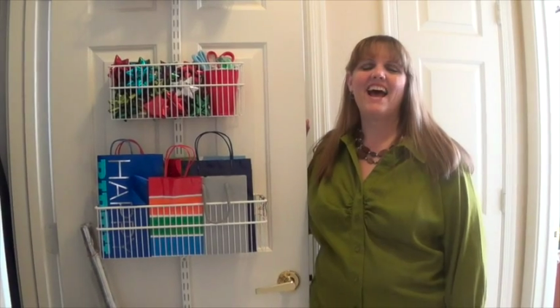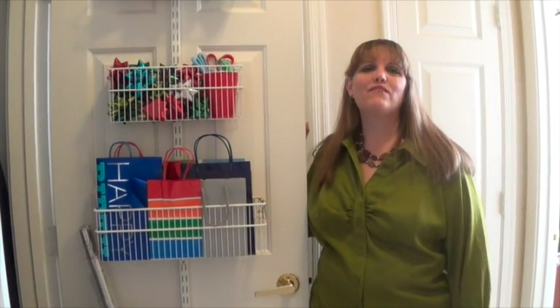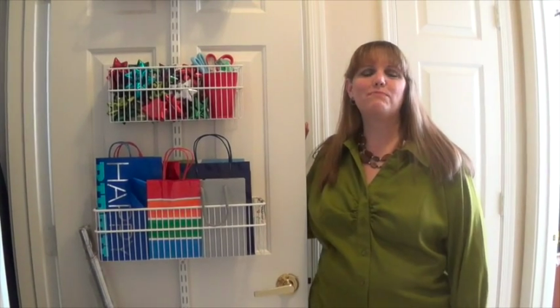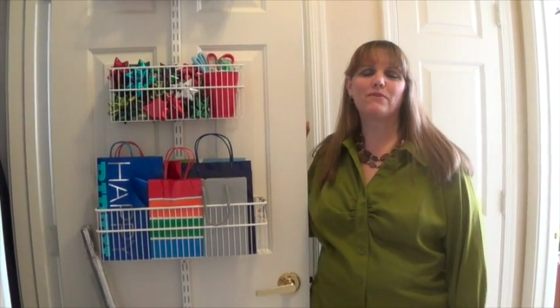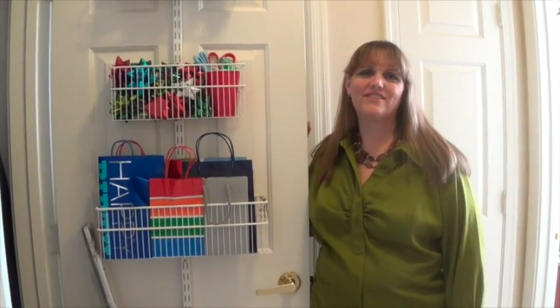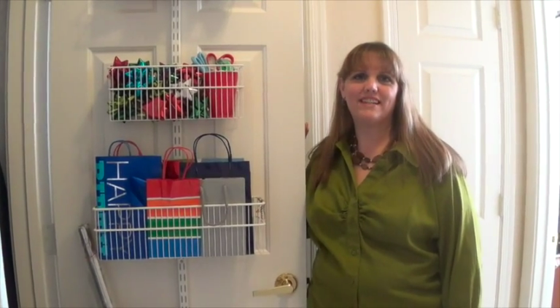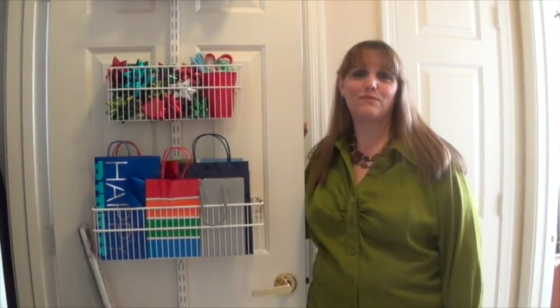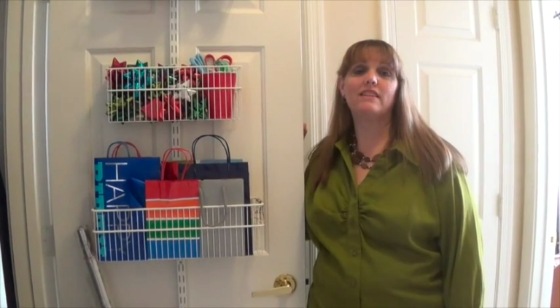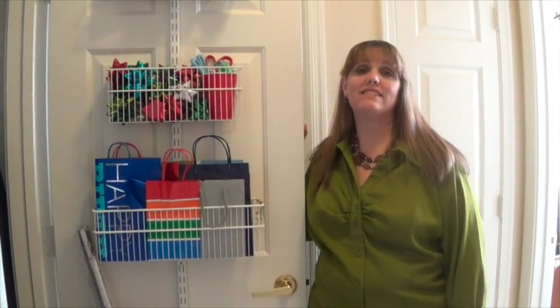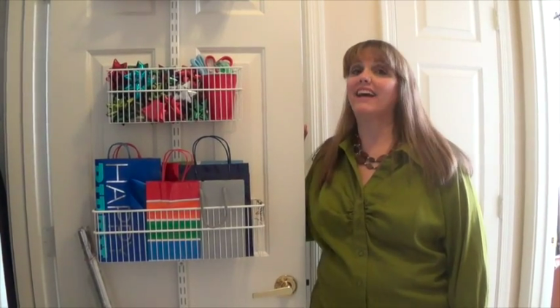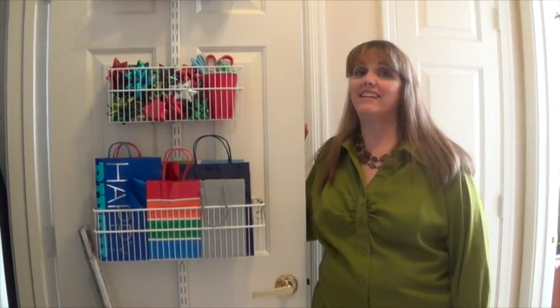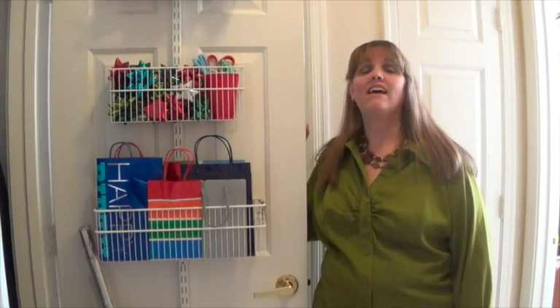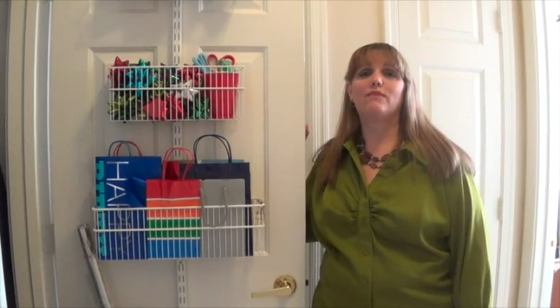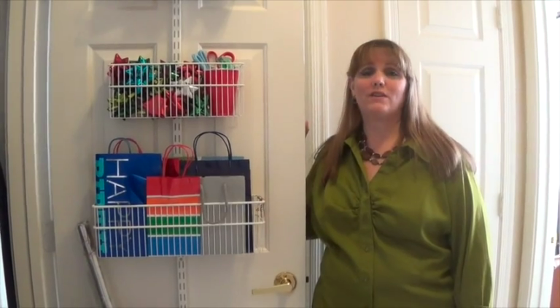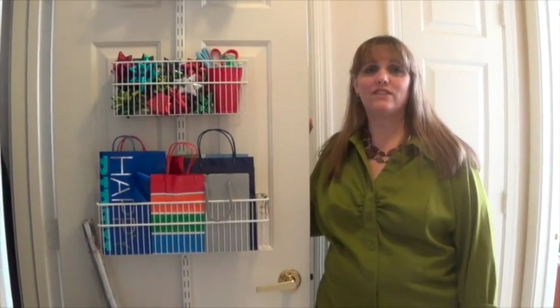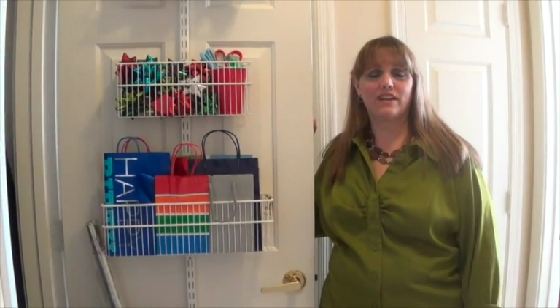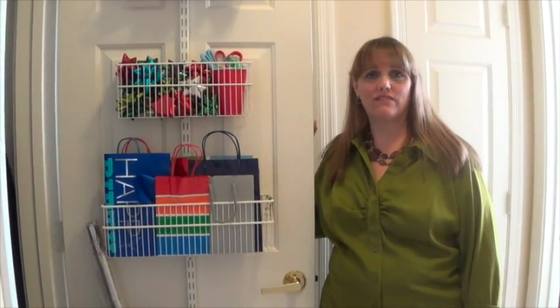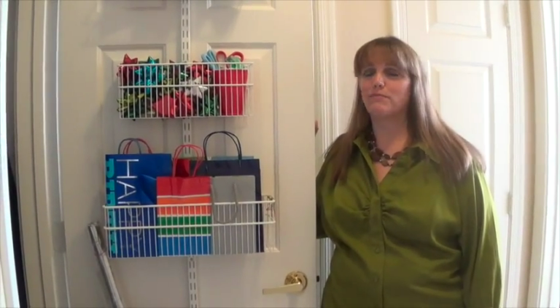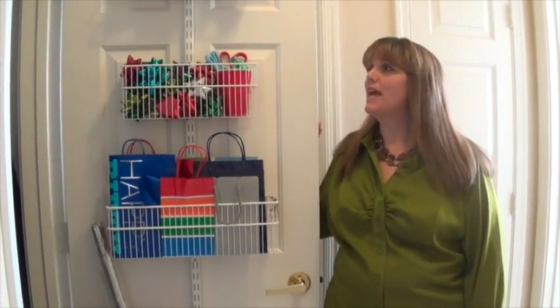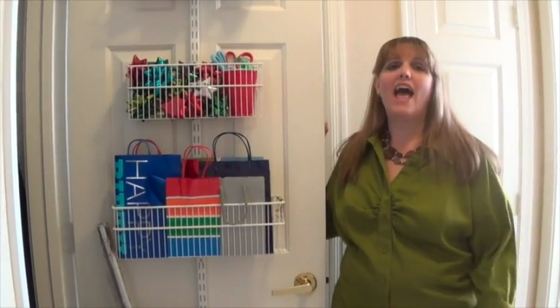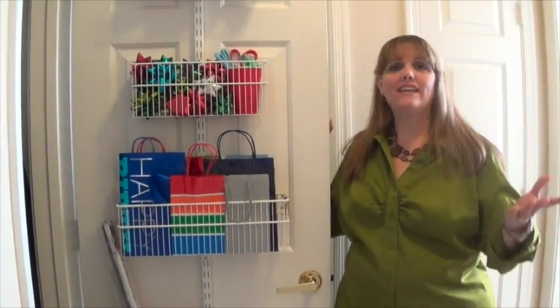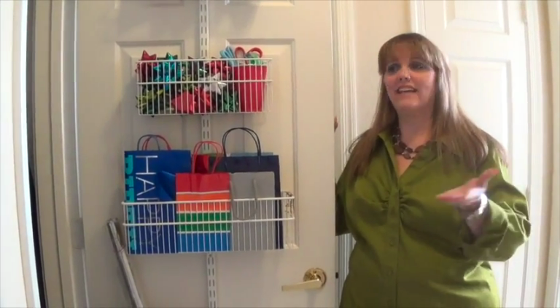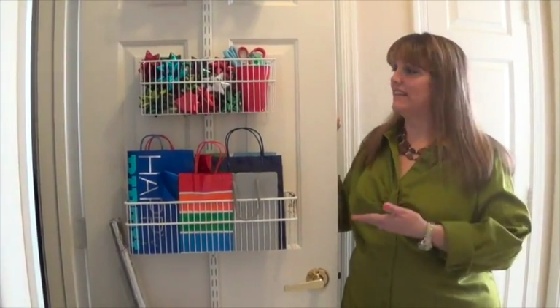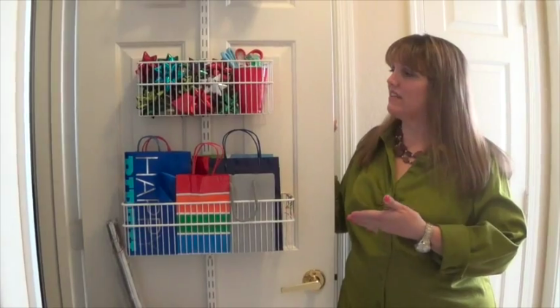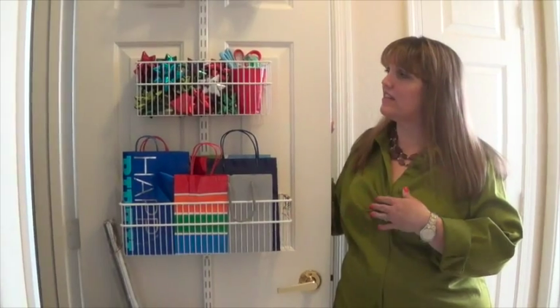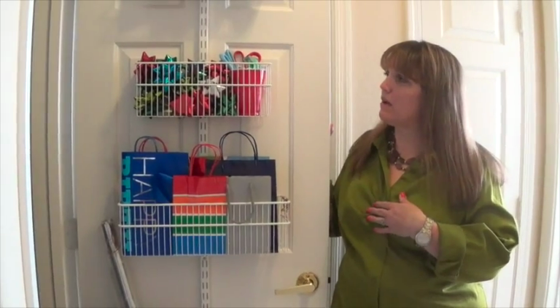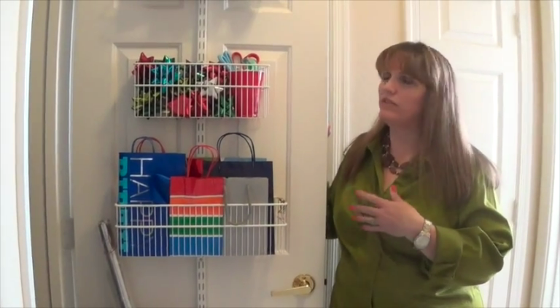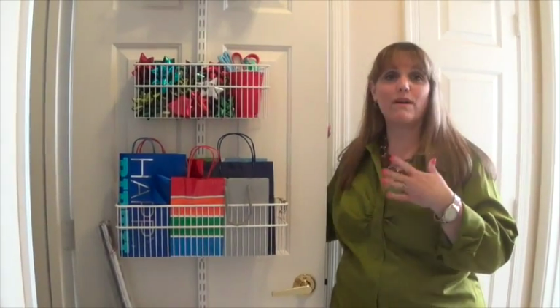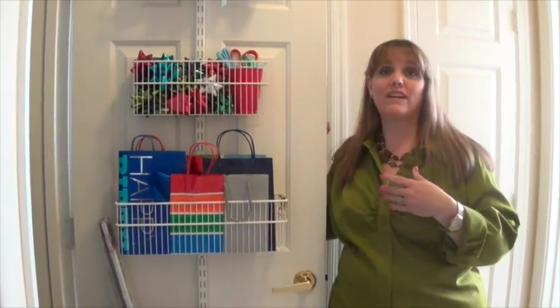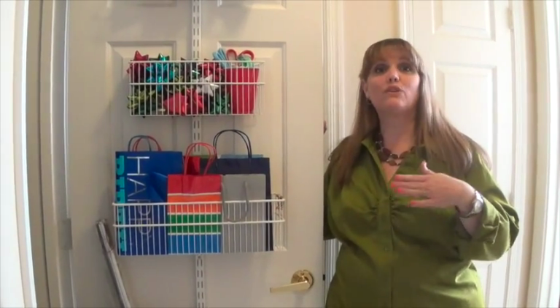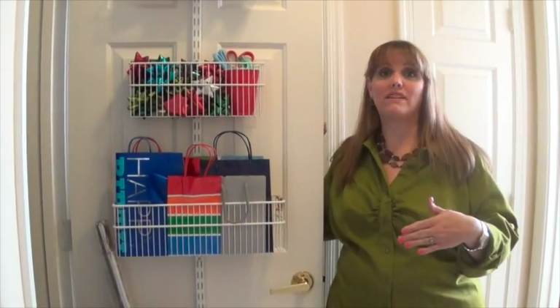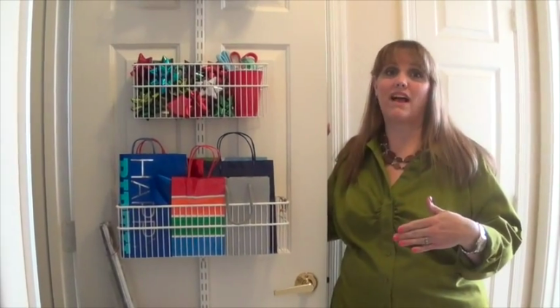Hi everyone, it's Pam with Organizer AZ 911 and this is day 19 of my Go a Month series of organizing video tip clips. In this tip I want to talk about organizing your wrapping supplies.